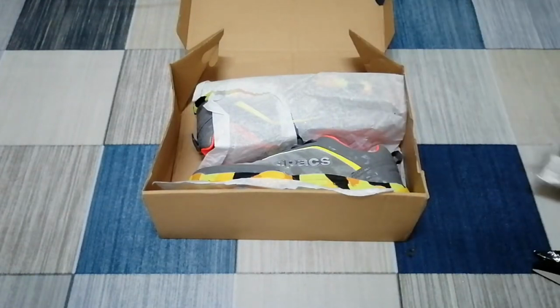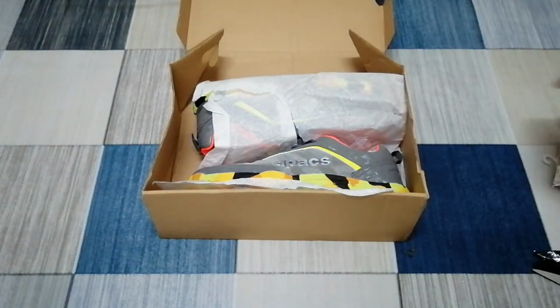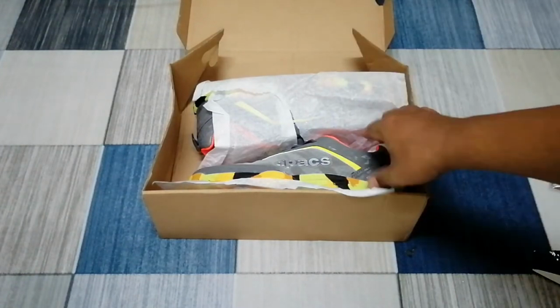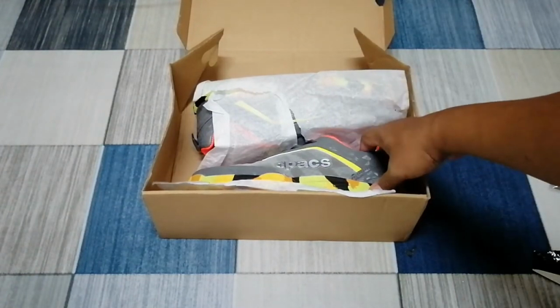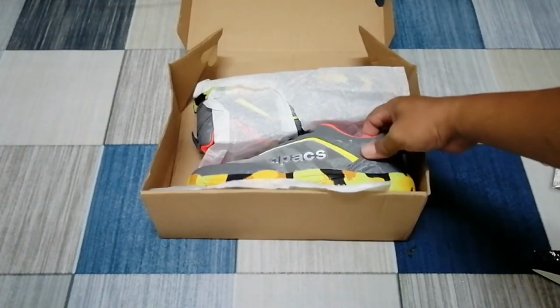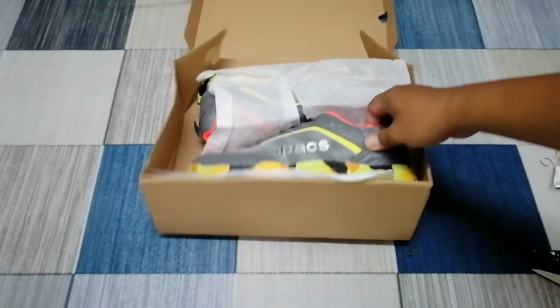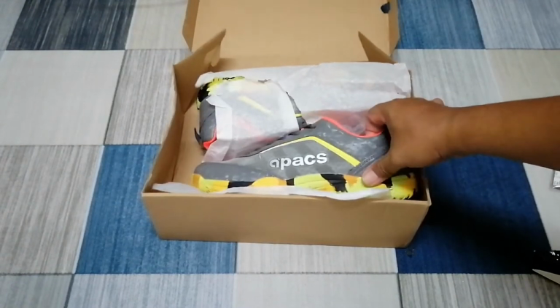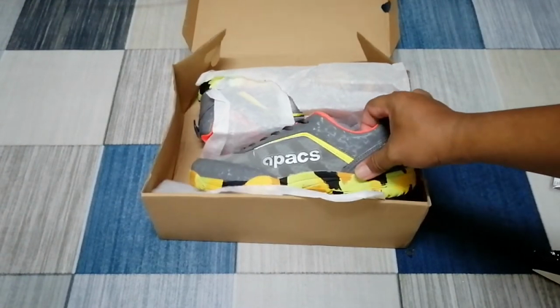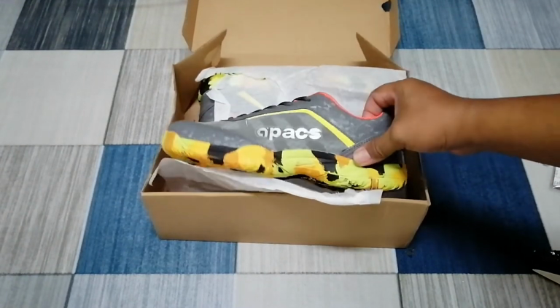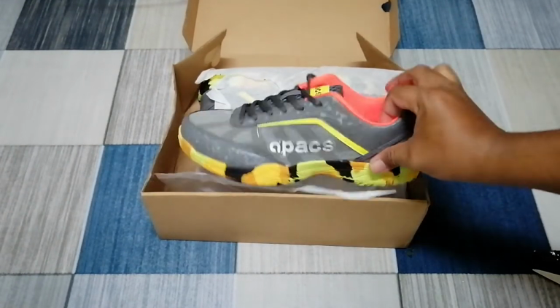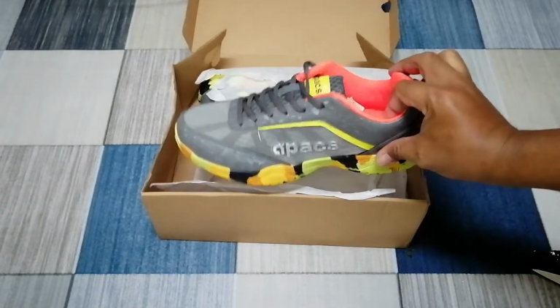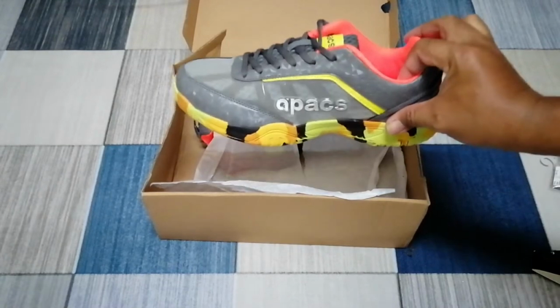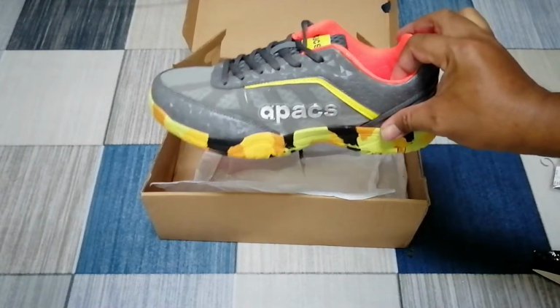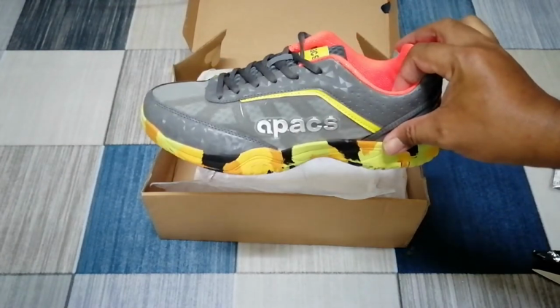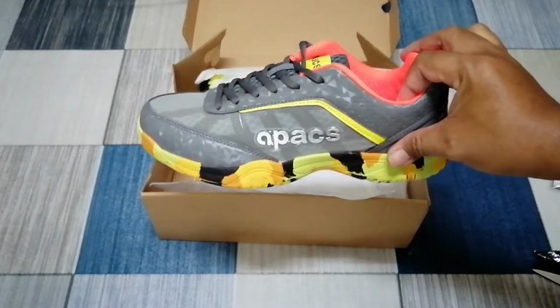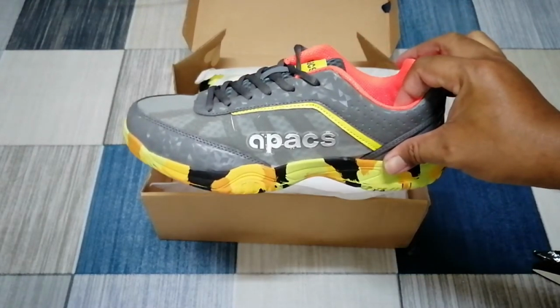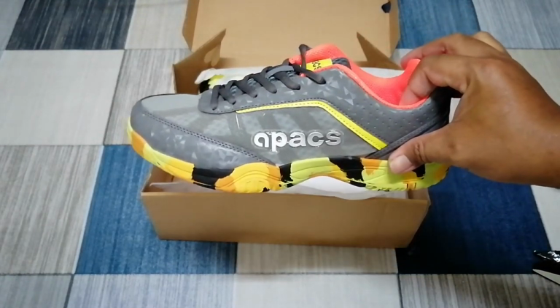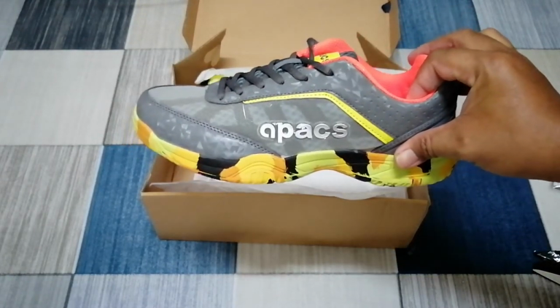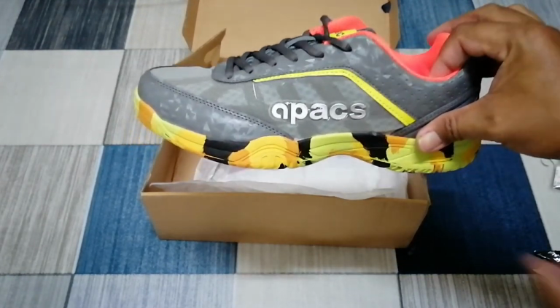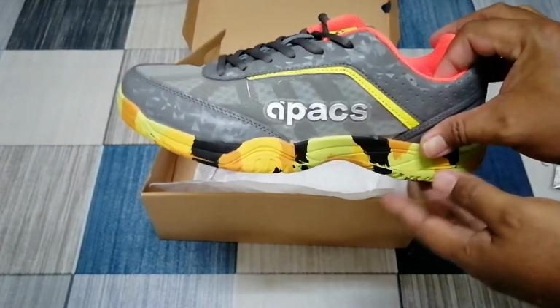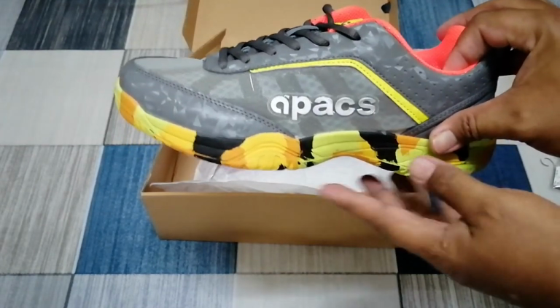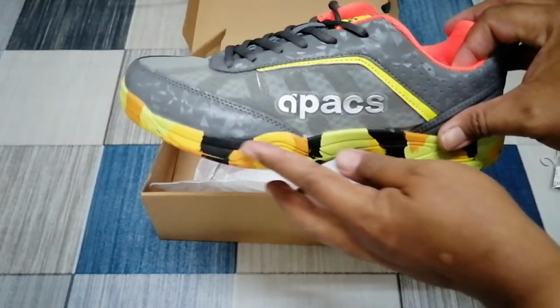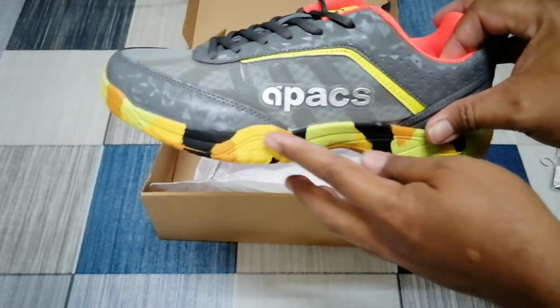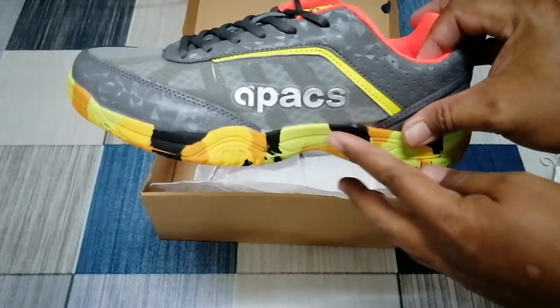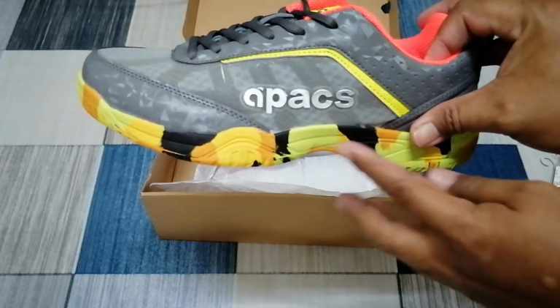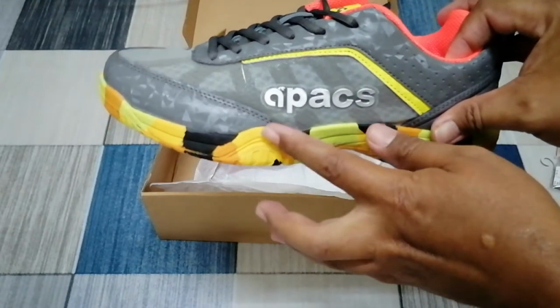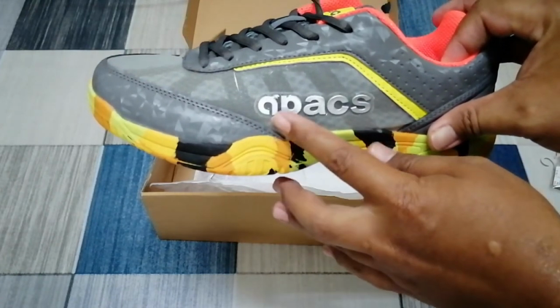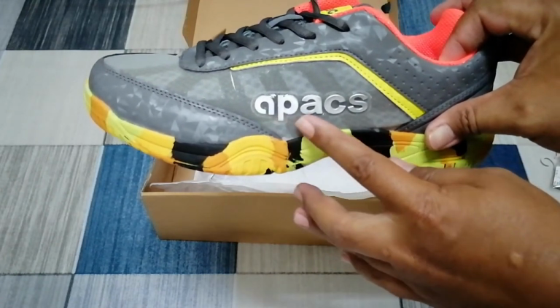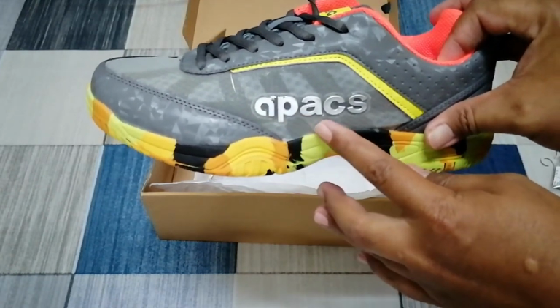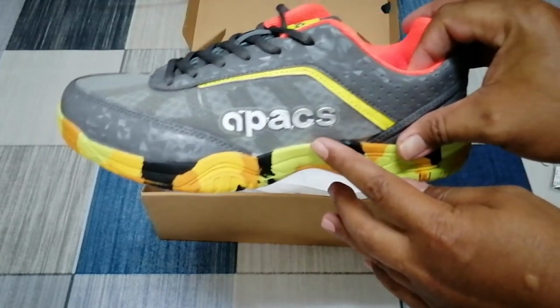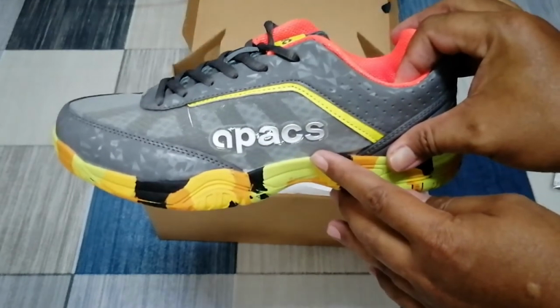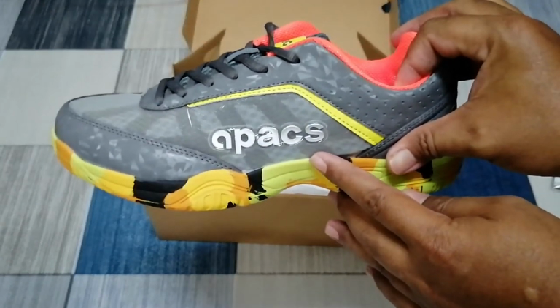Kita tengok kasut ni adalah kasut pattern baru lah. Yang mana kita boleh tengok sini — pattern baru yang mana tapak dia ada corak lah. Dan sini ada tulisan Apex.